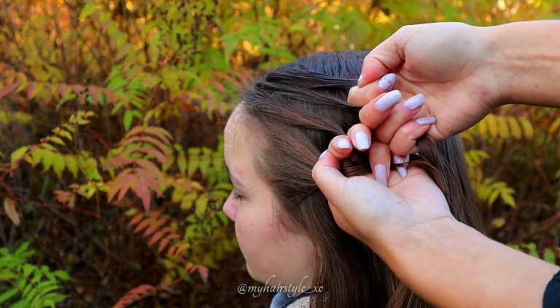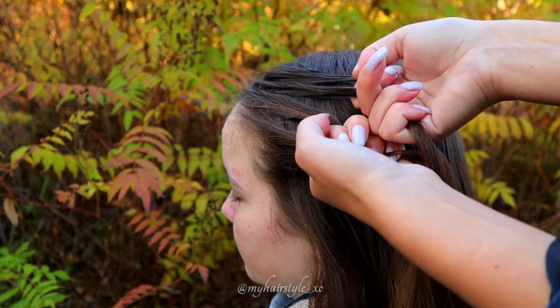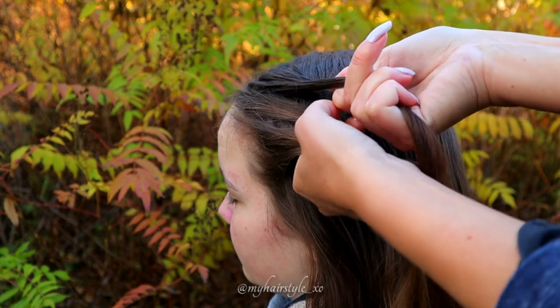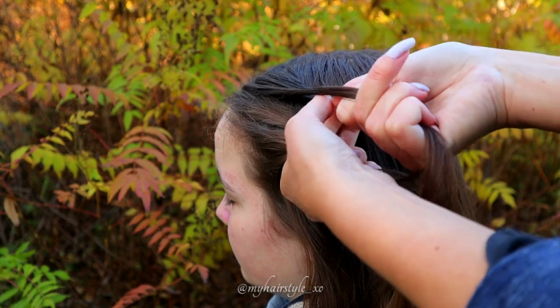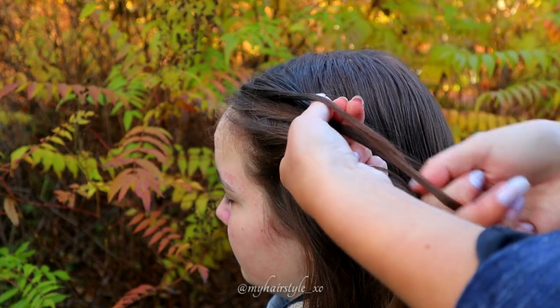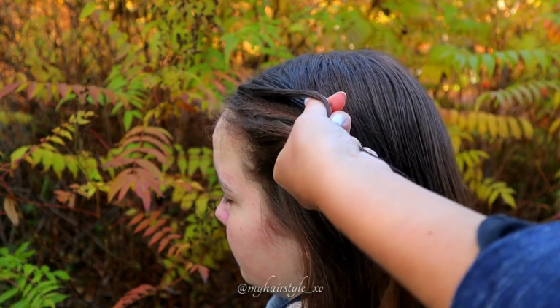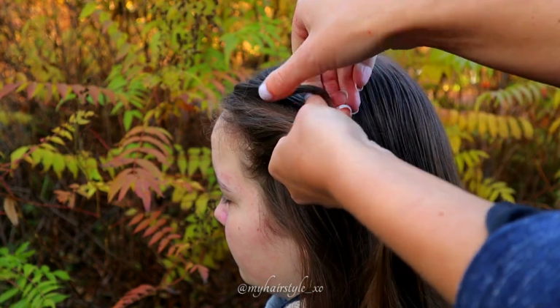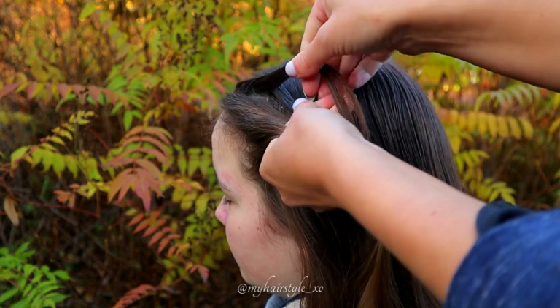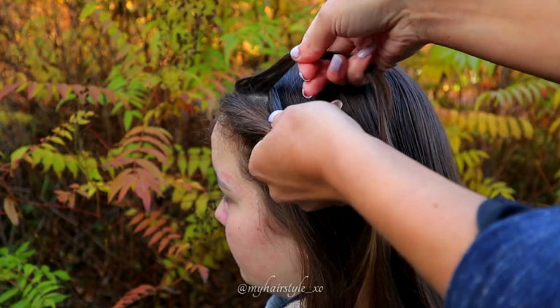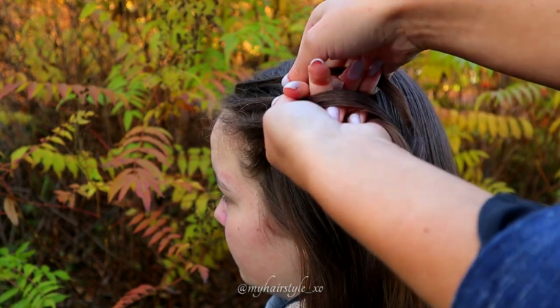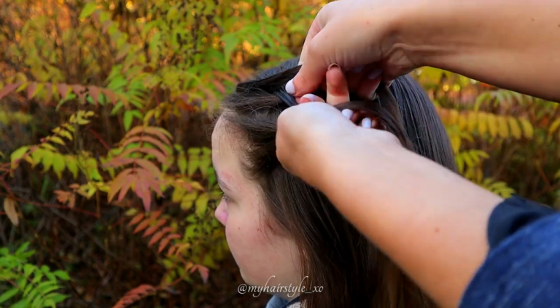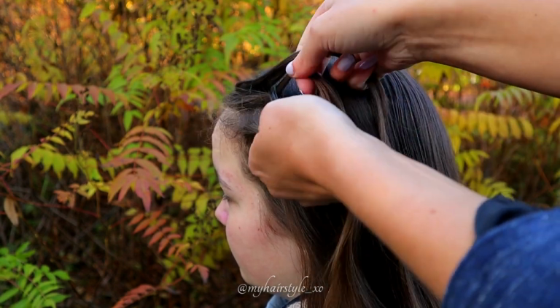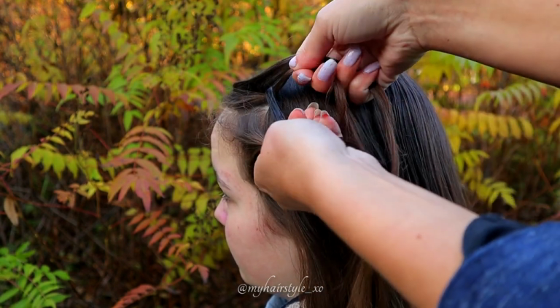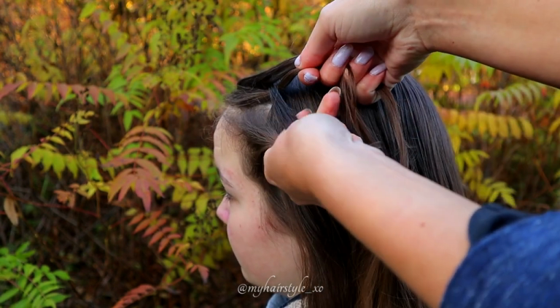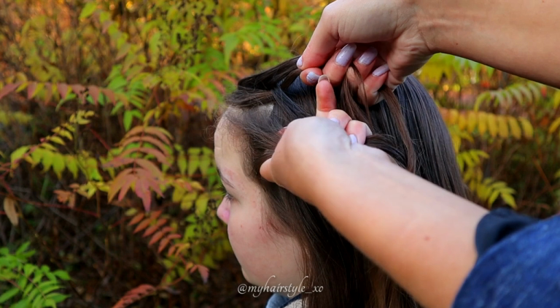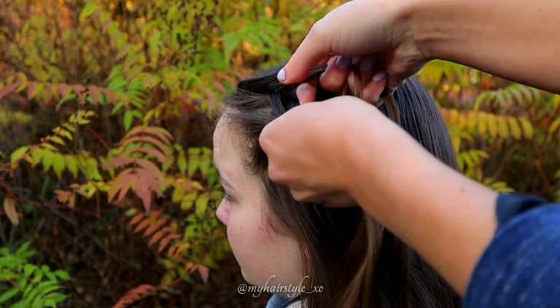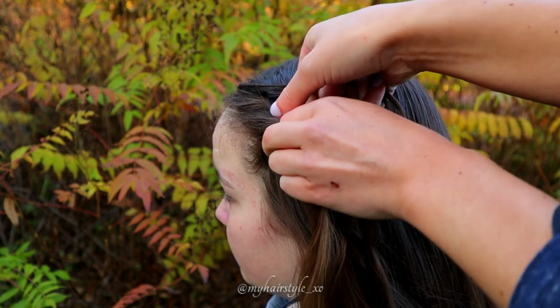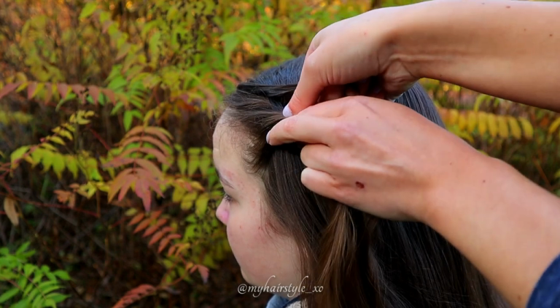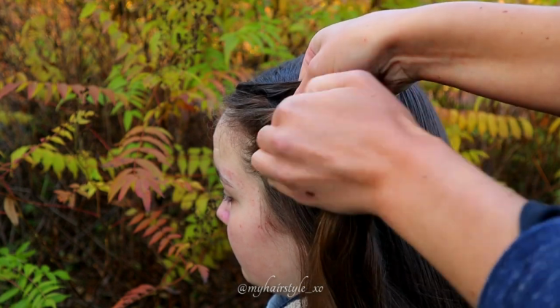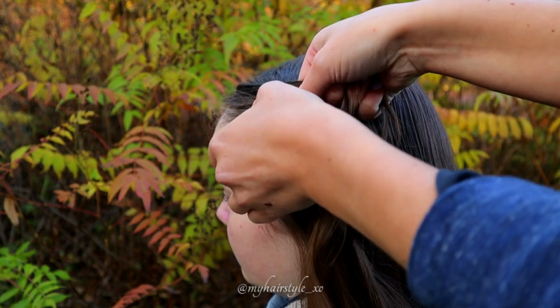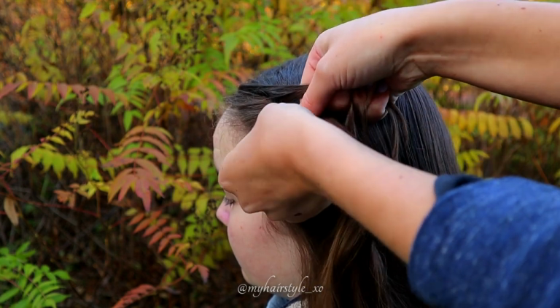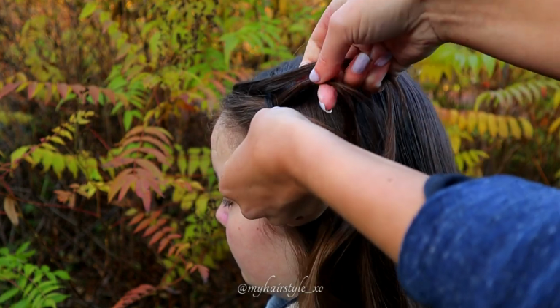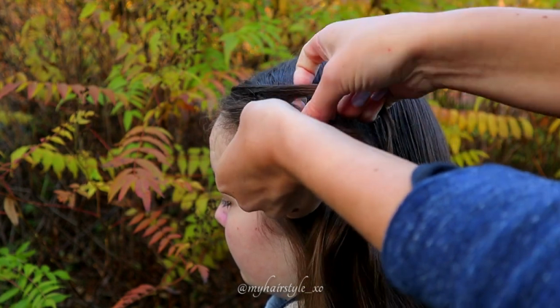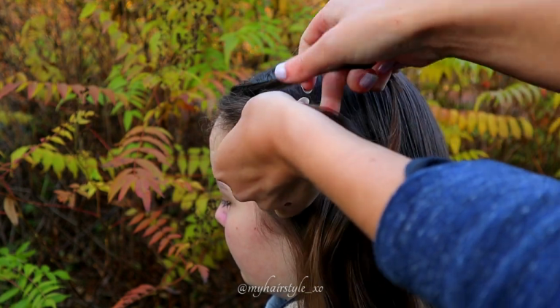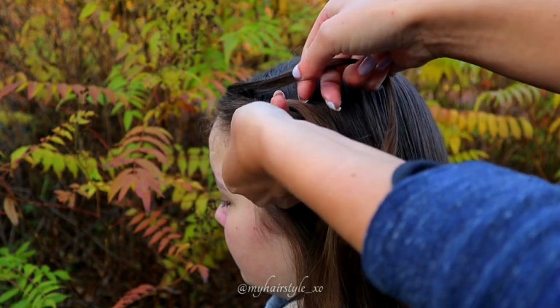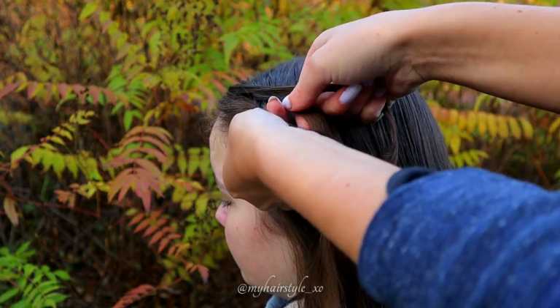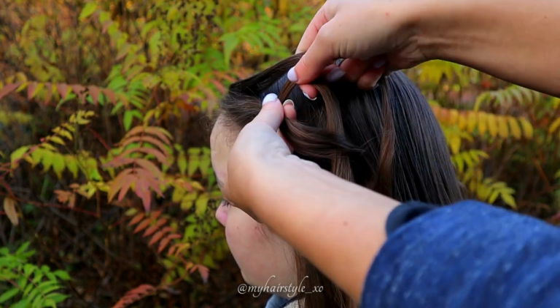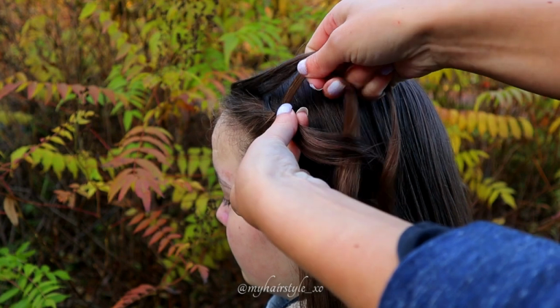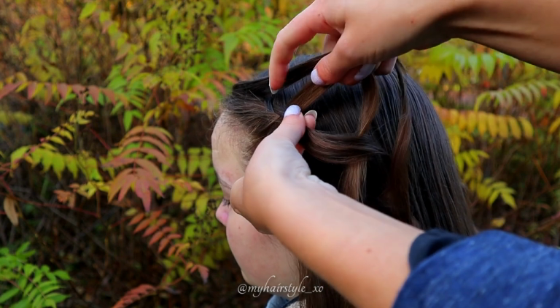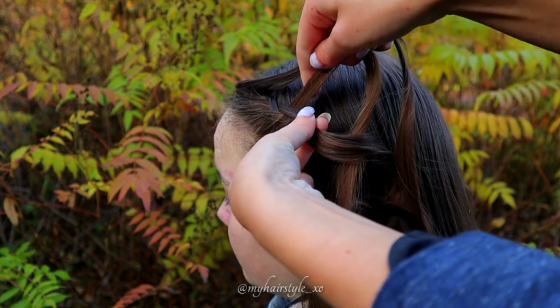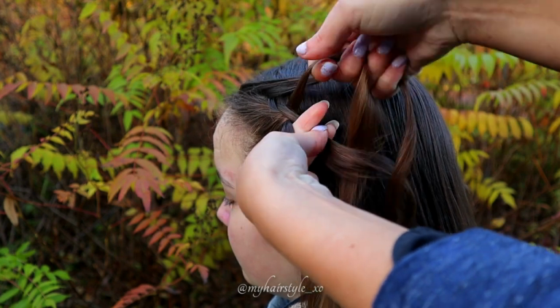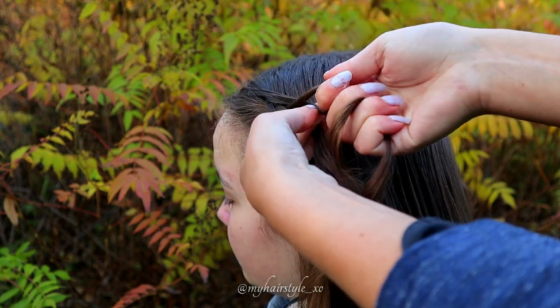Start braiding. Bring the rightmost strand under the next and over the middle. Then the leftmost over the next and under the middle. Then the rightmost under.